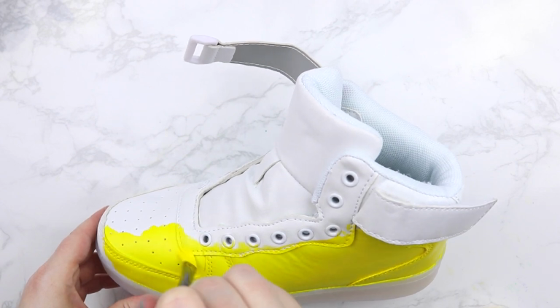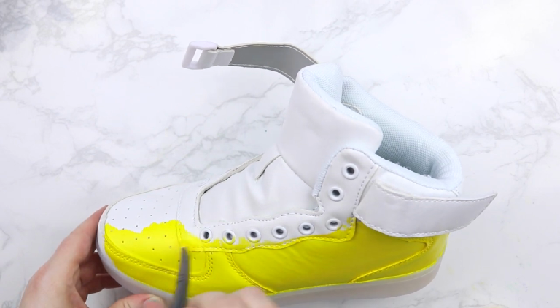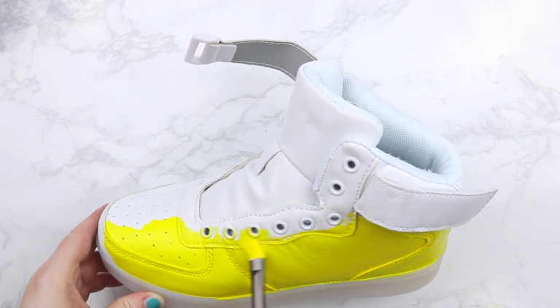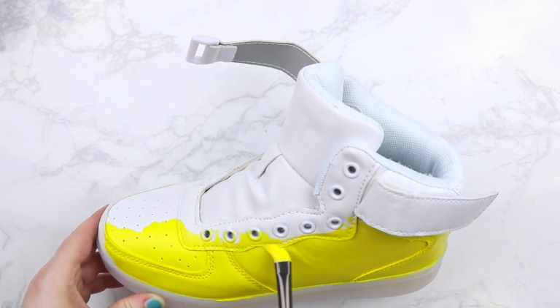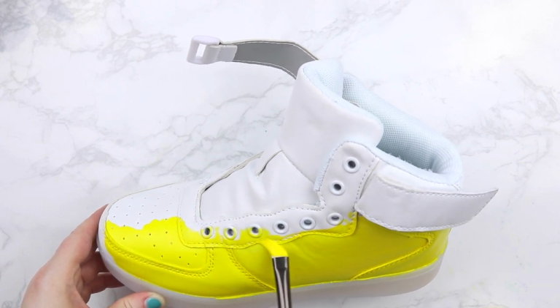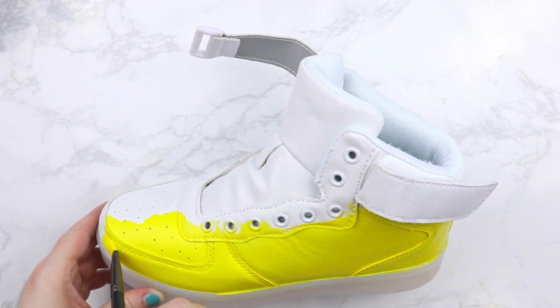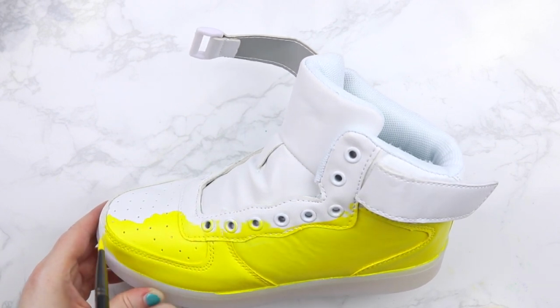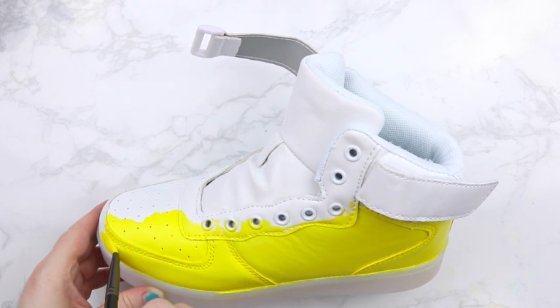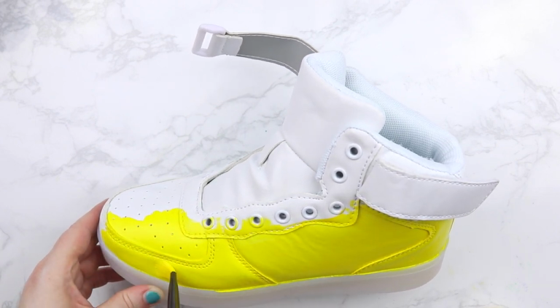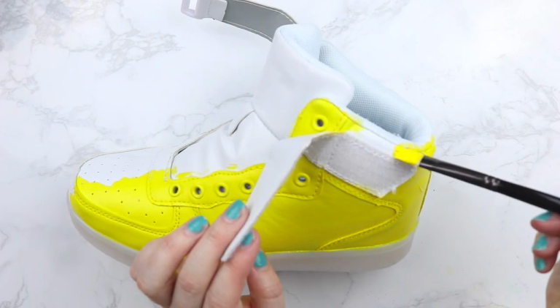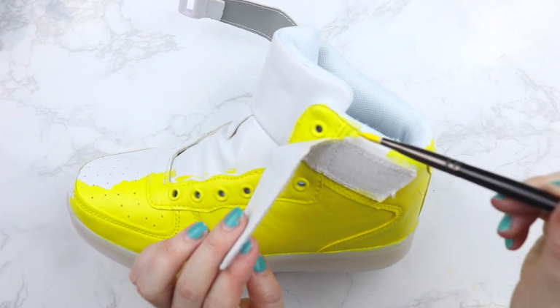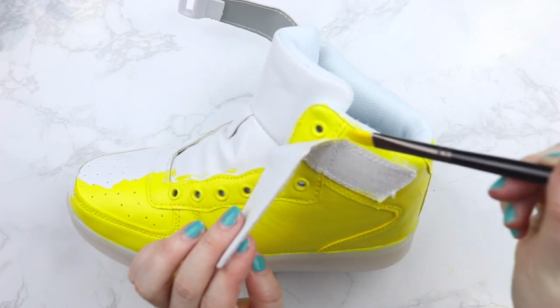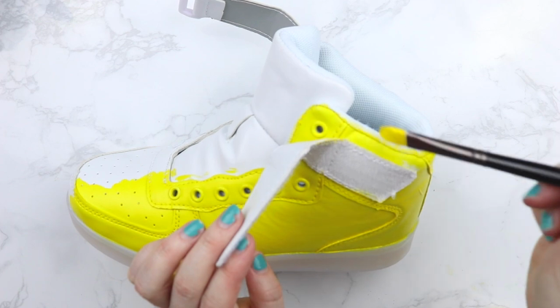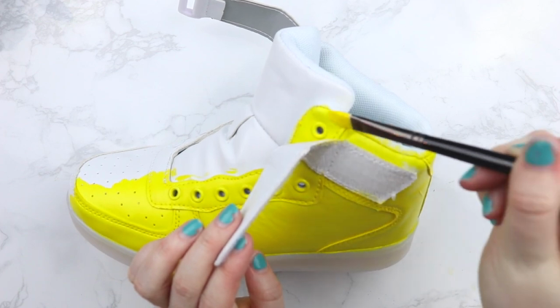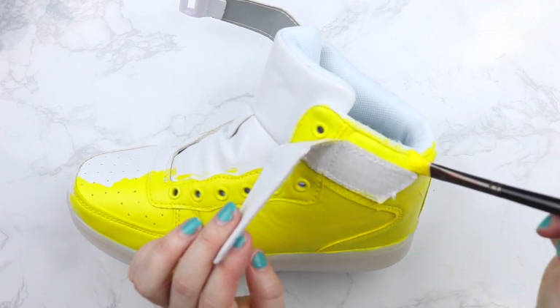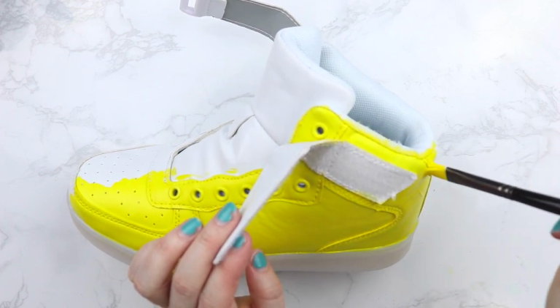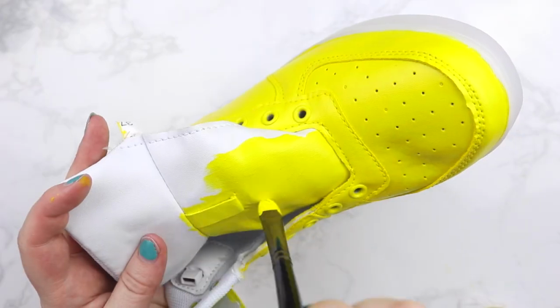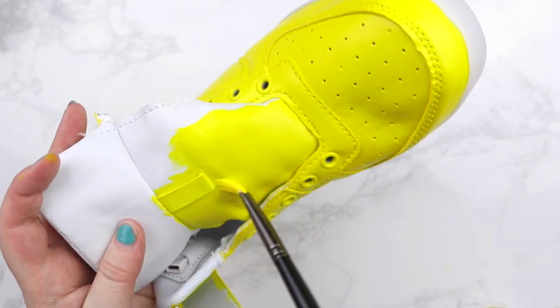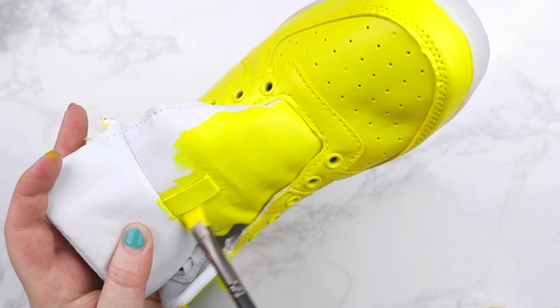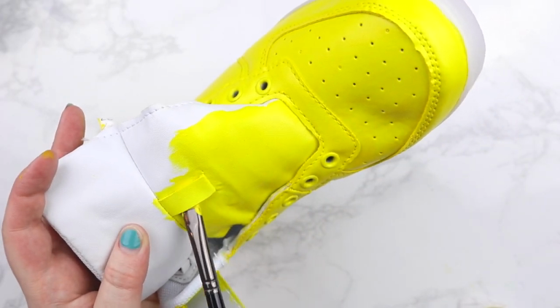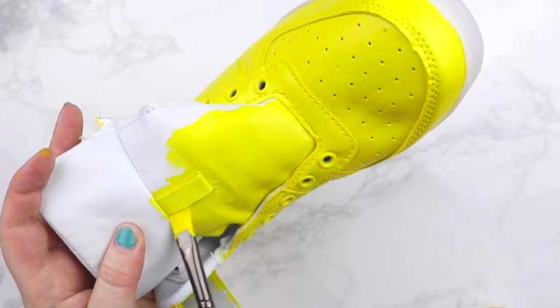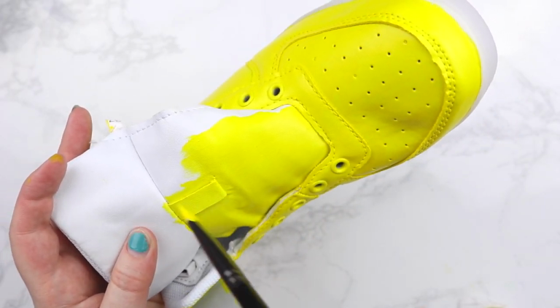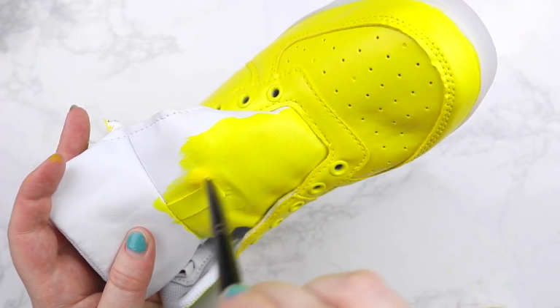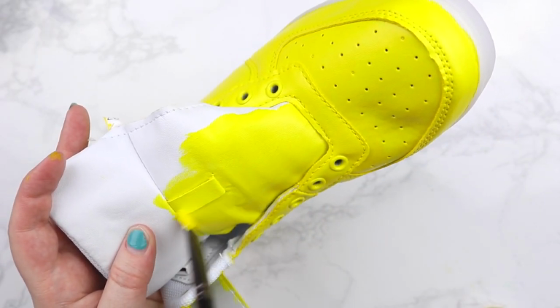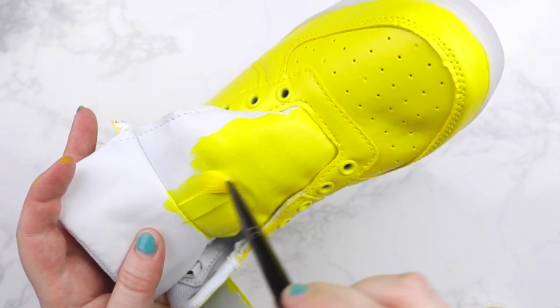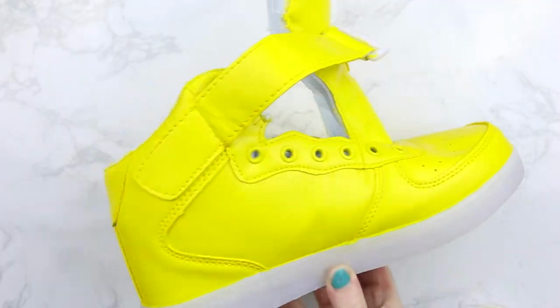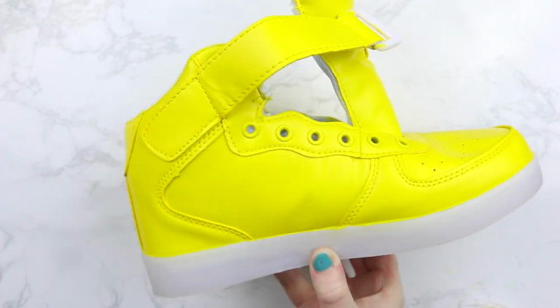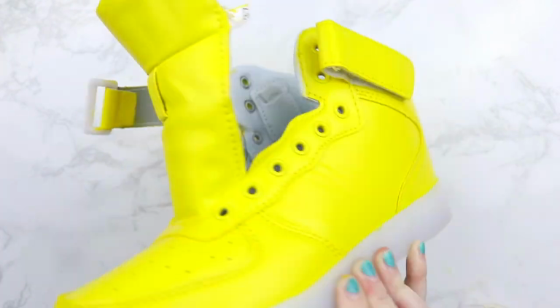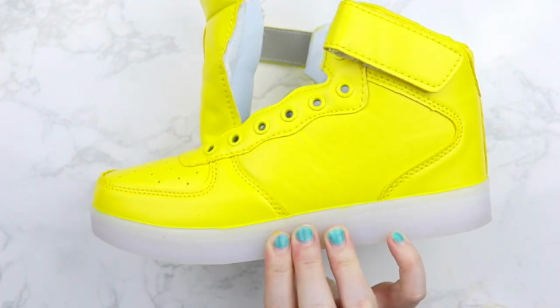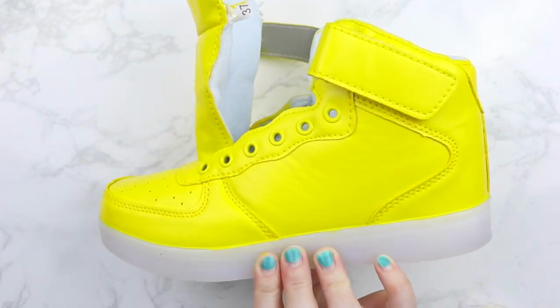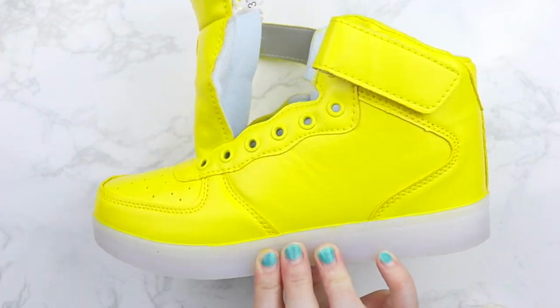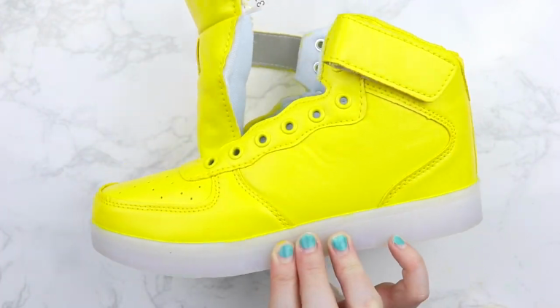Since I started with shoes that were white, I didn't have to put too many coats on — I did two coats. If you have a shoe that isn't white, you may have to do quite a bit more. For now, we're just doing two coats of the yellow.